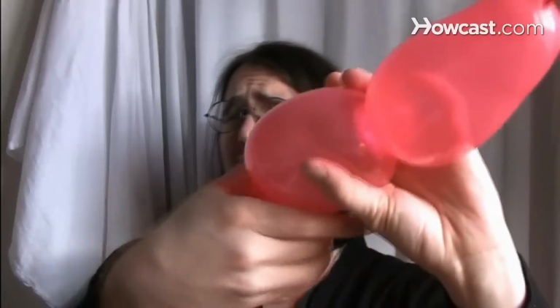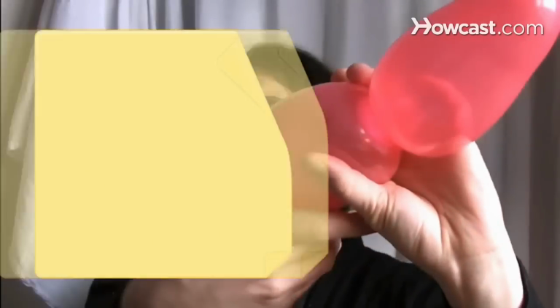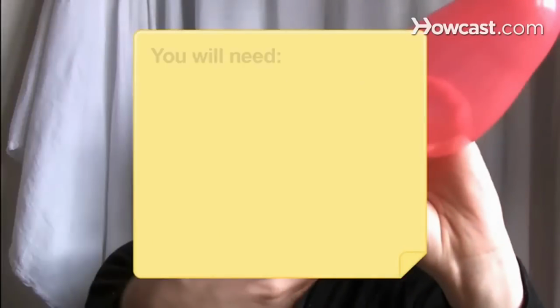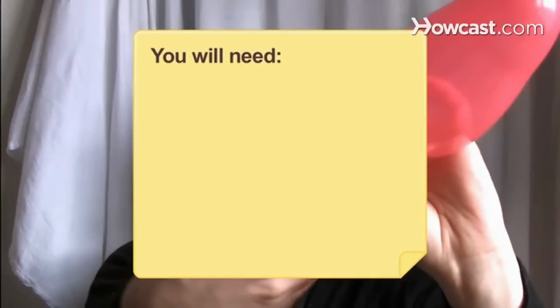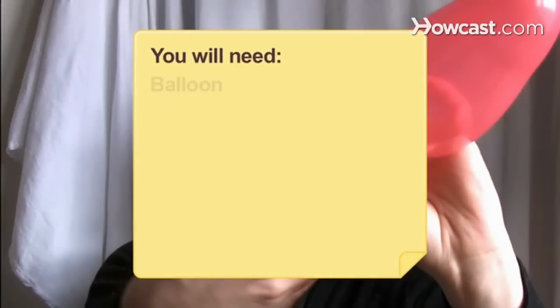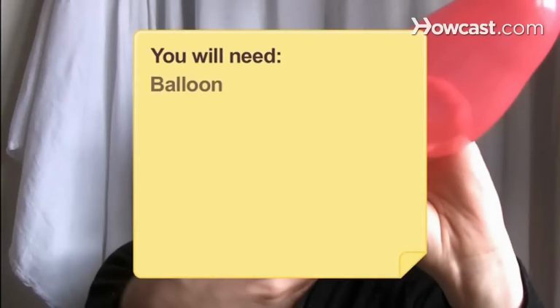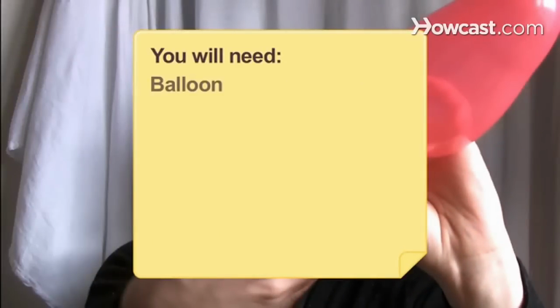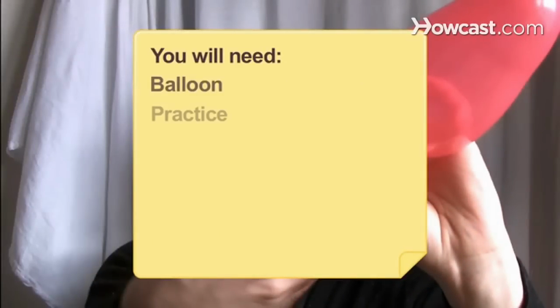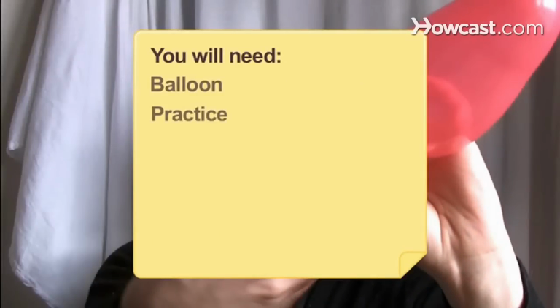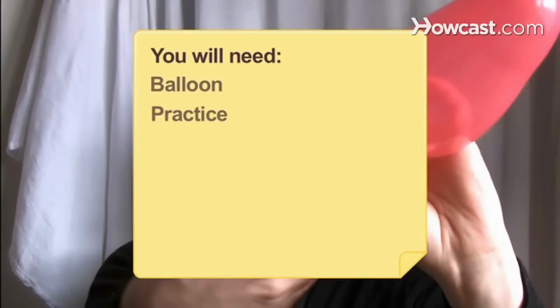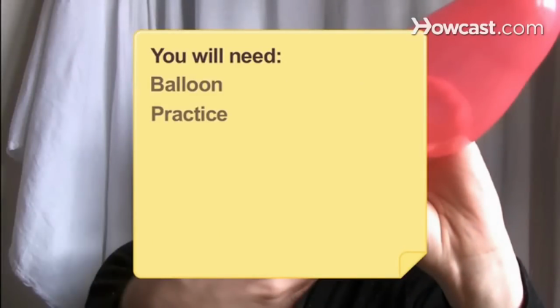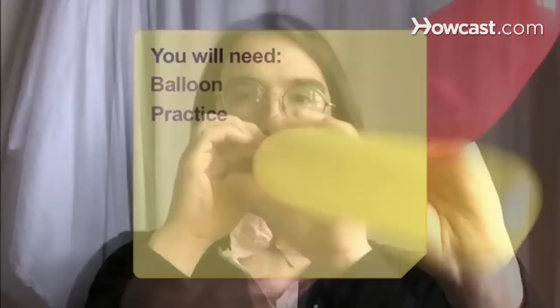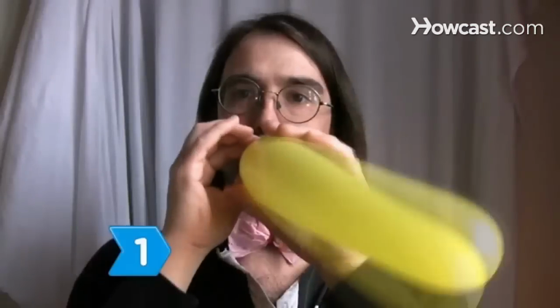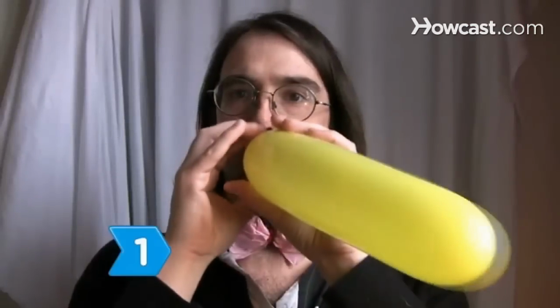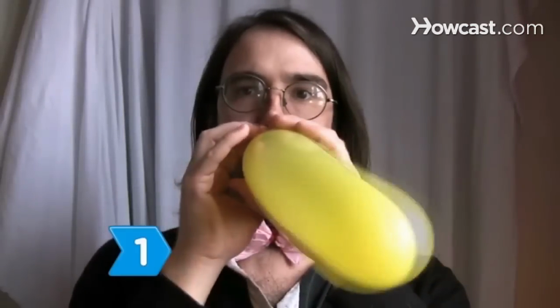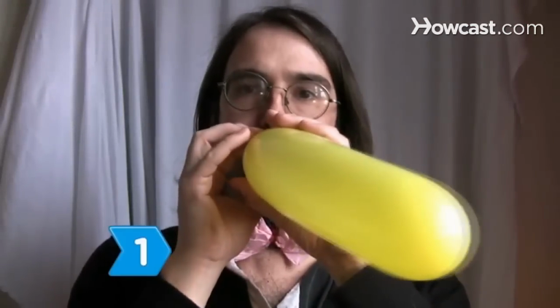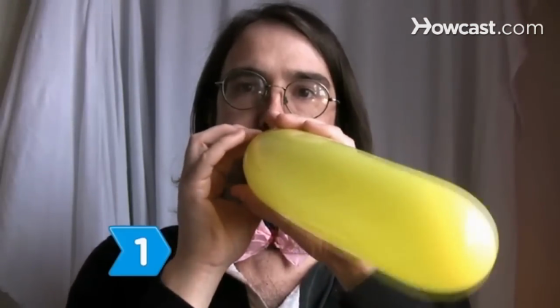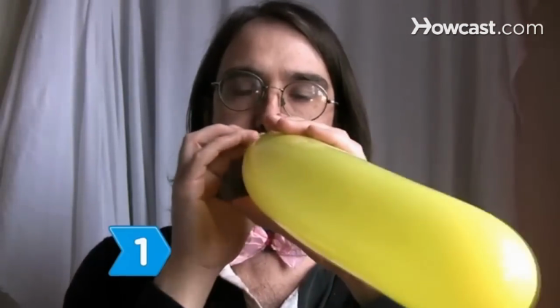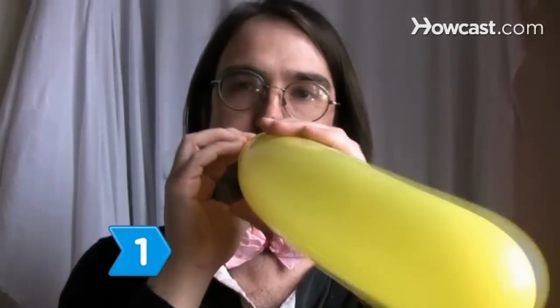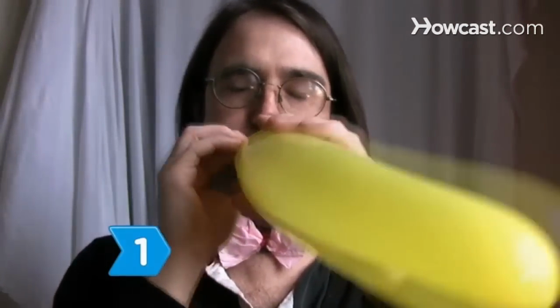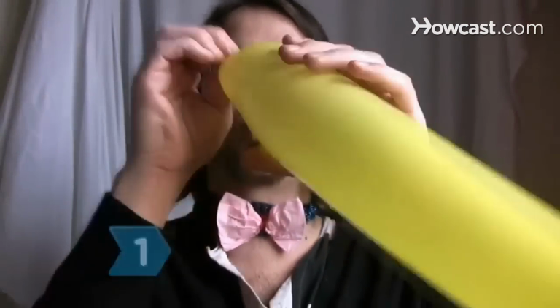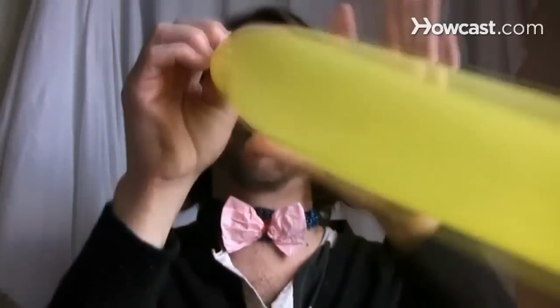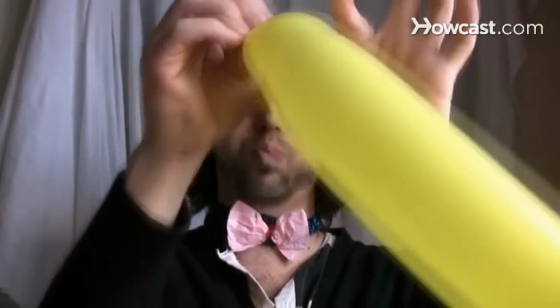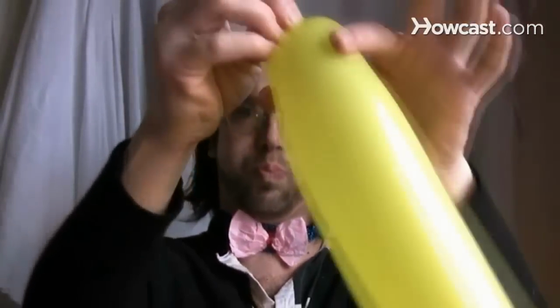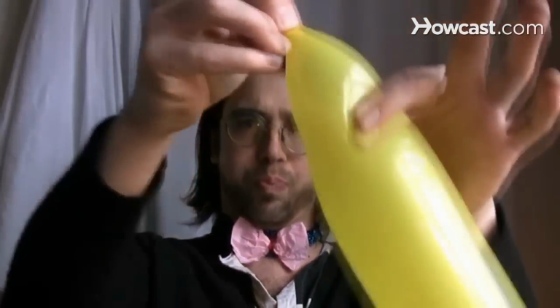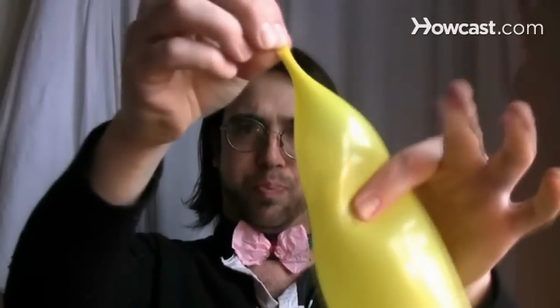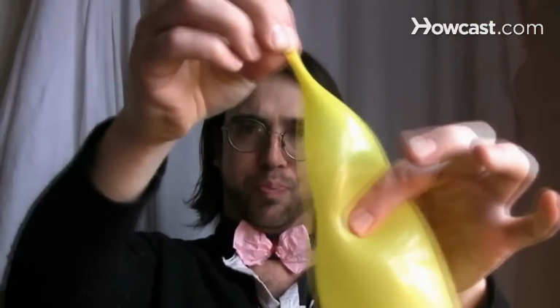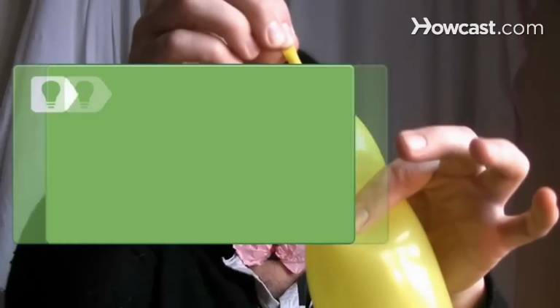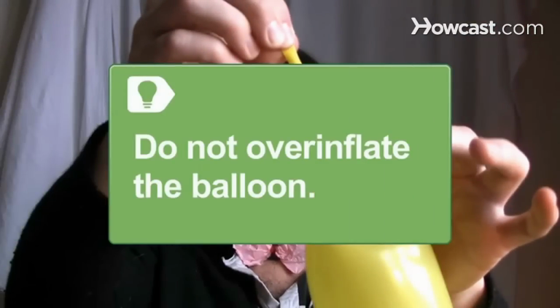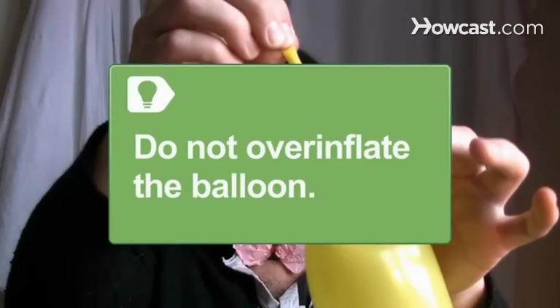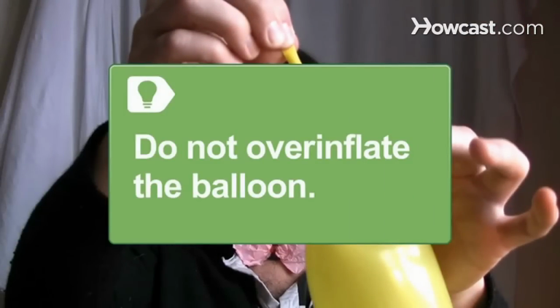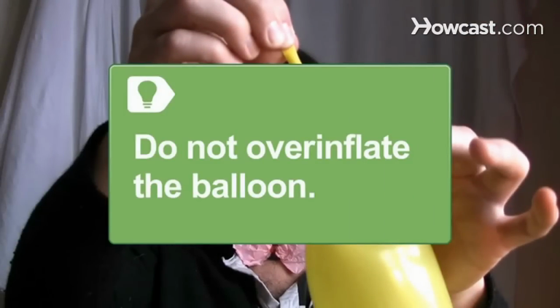You will need a balloon and practice. Step 1: Pinch the inflated balloon near the open end with one hand. Do not over-inflate the balloon.